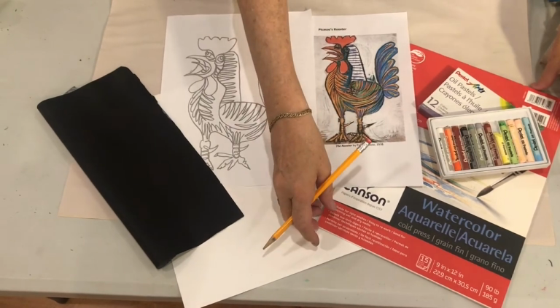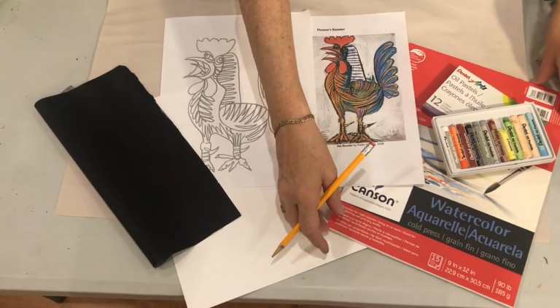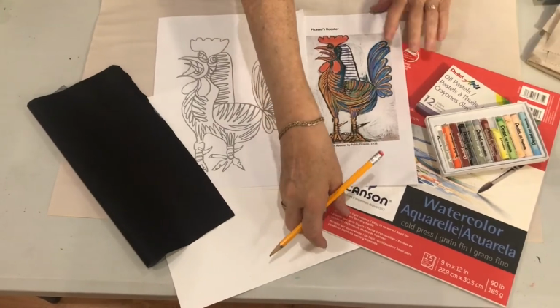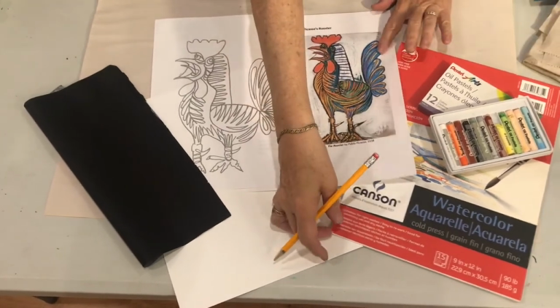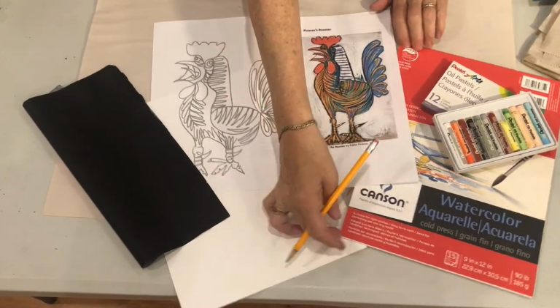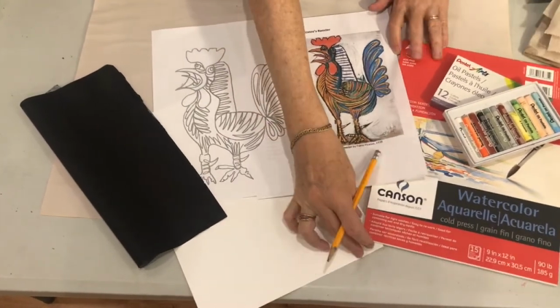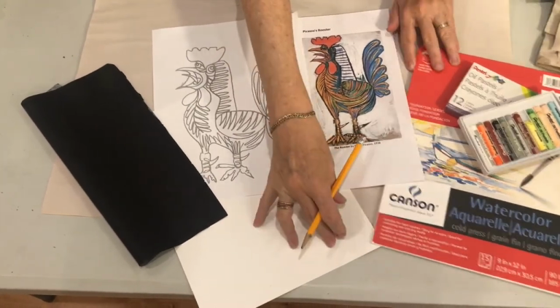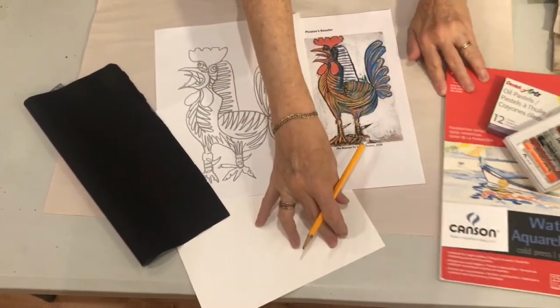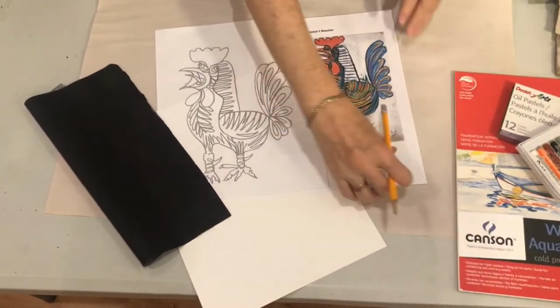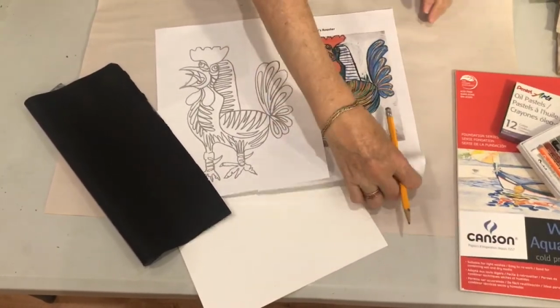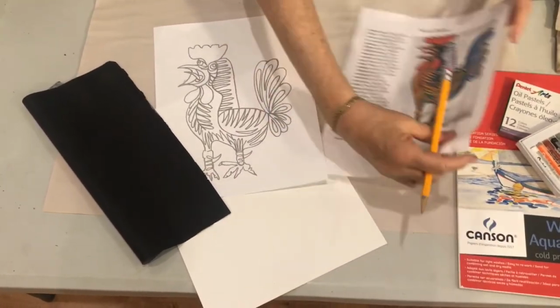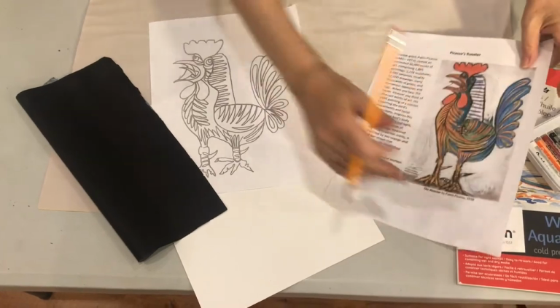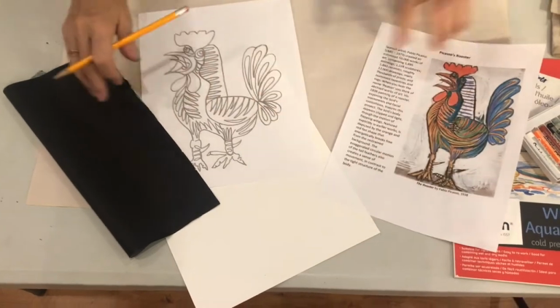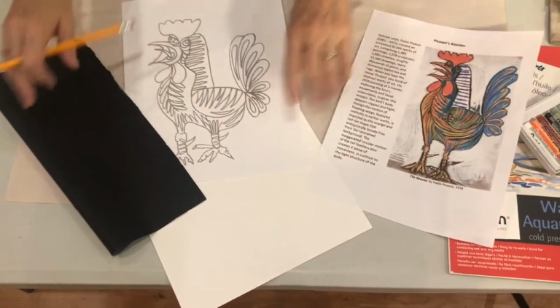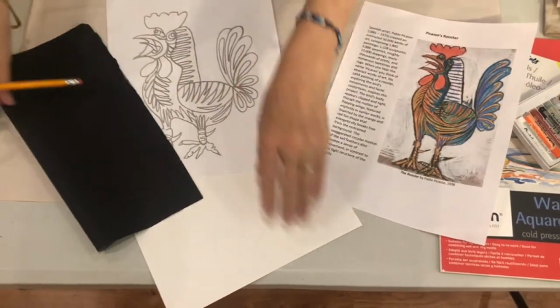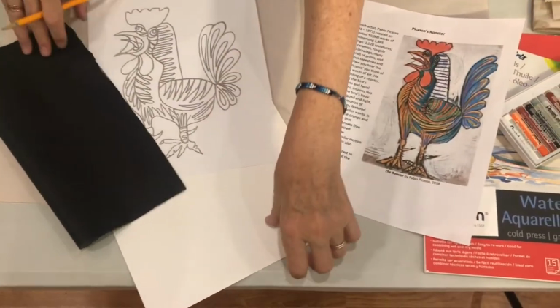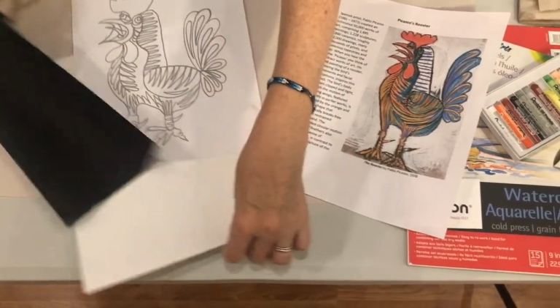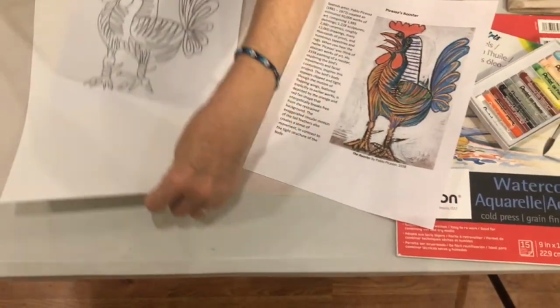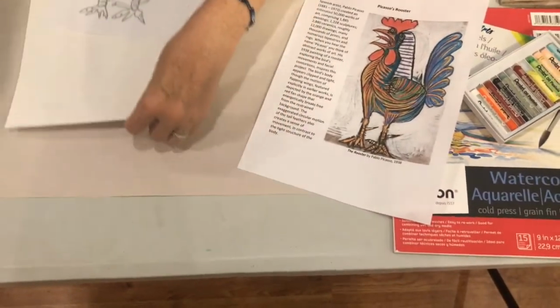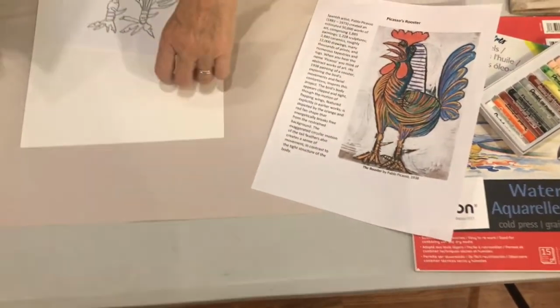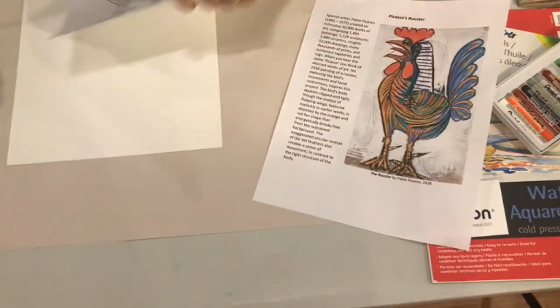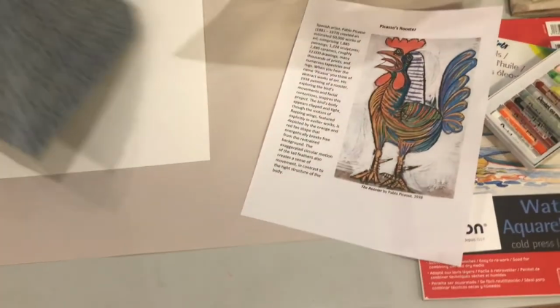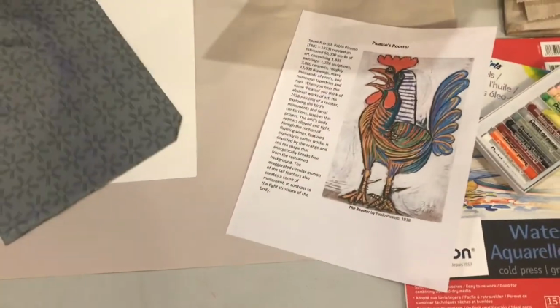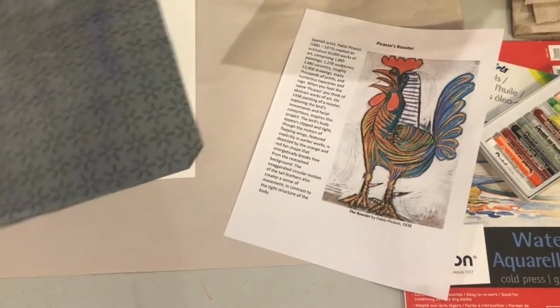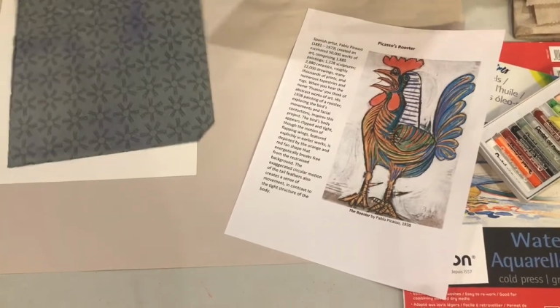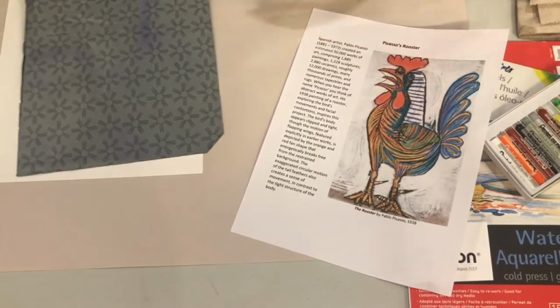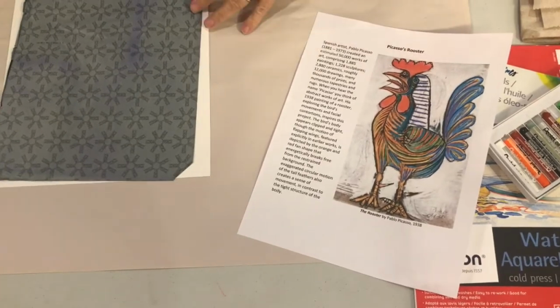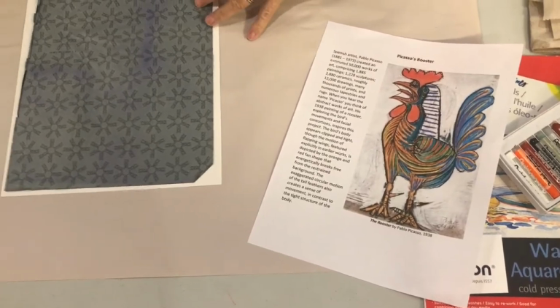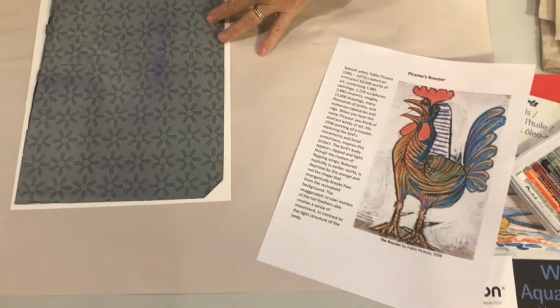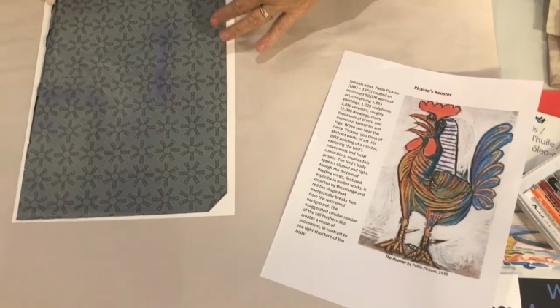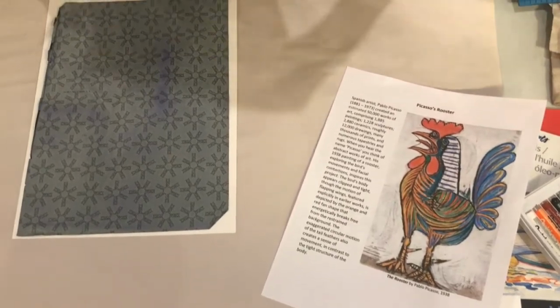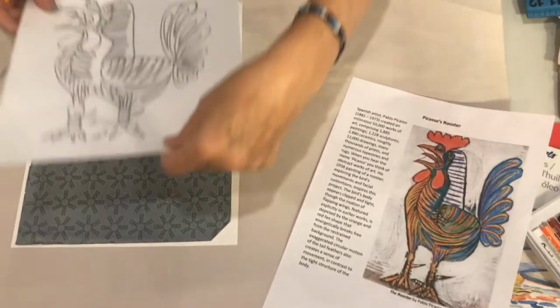Supplies needed: 8 inch by 10 inch watercolor paper, masking tape, oil pastels, three paper towels, a pencil, outline of Picasso's rooster illustration, and carbon paper.